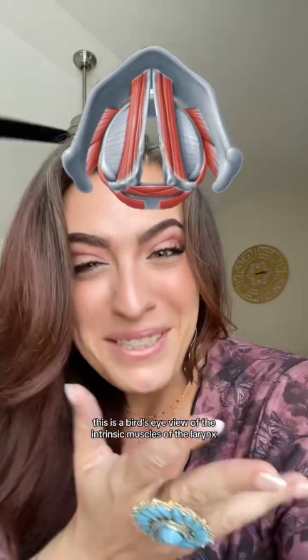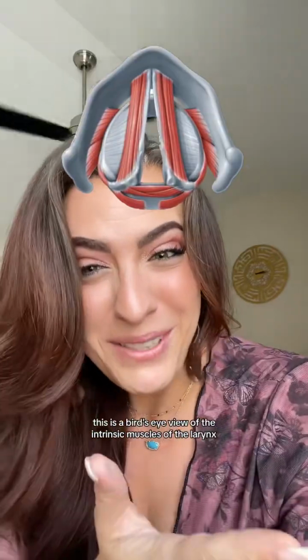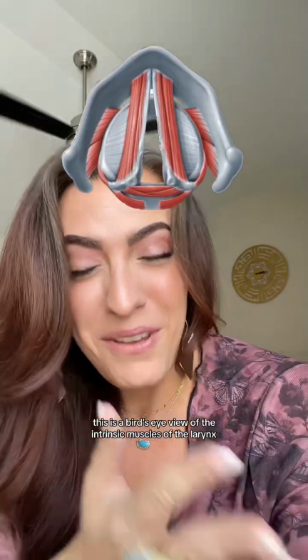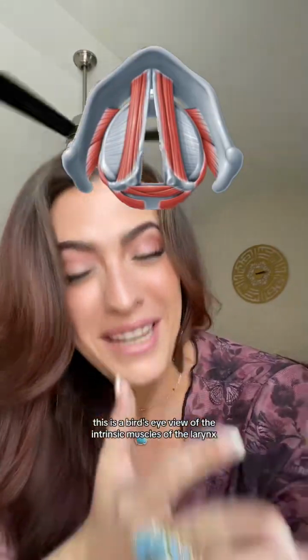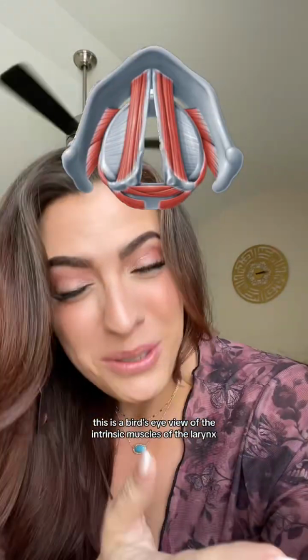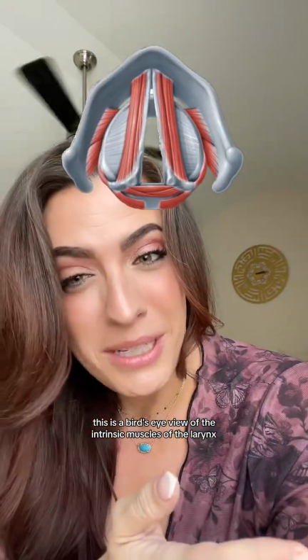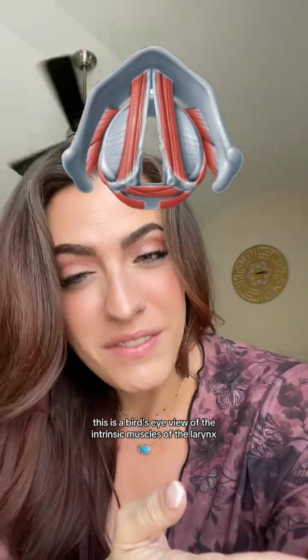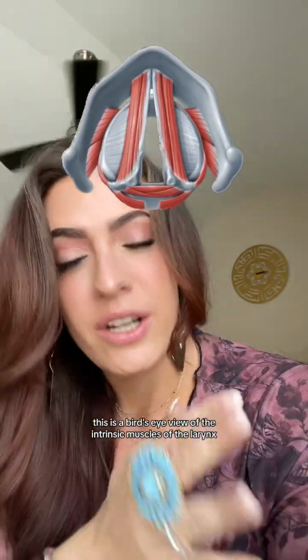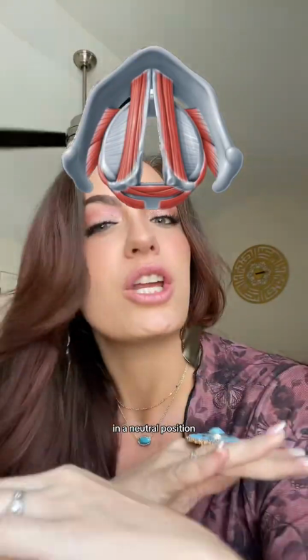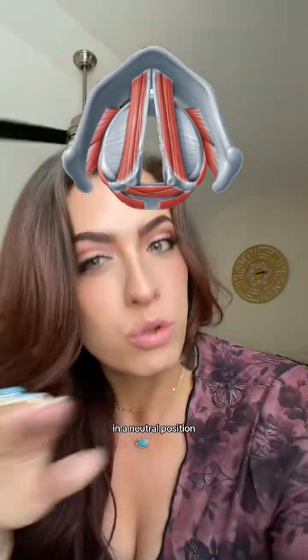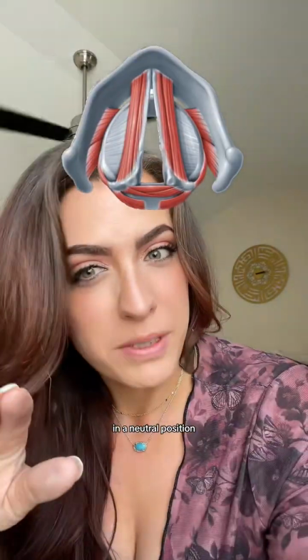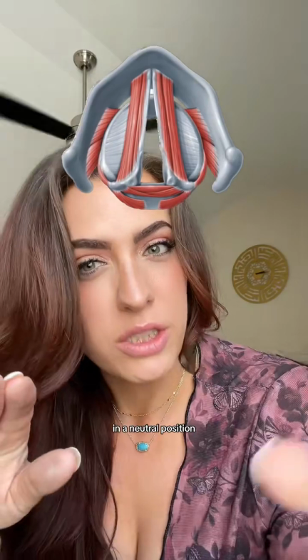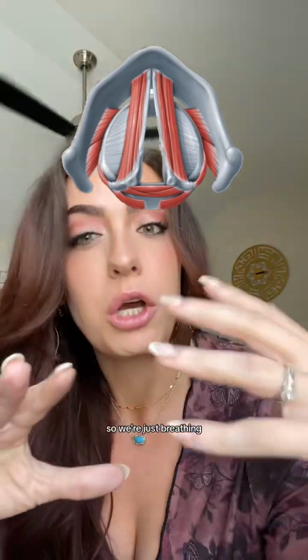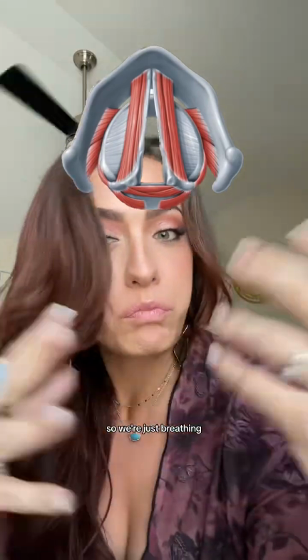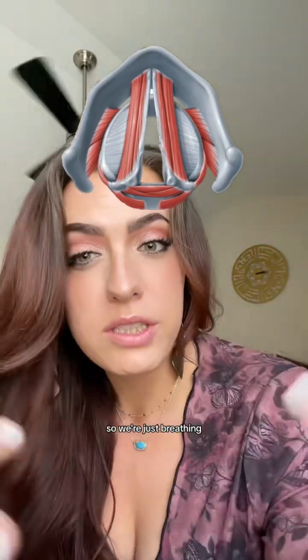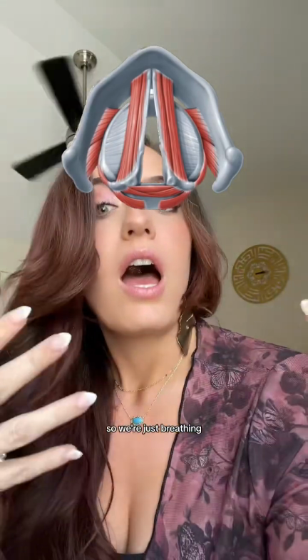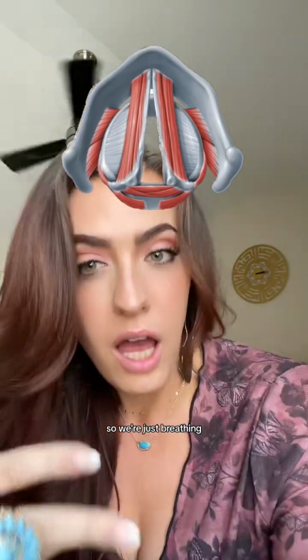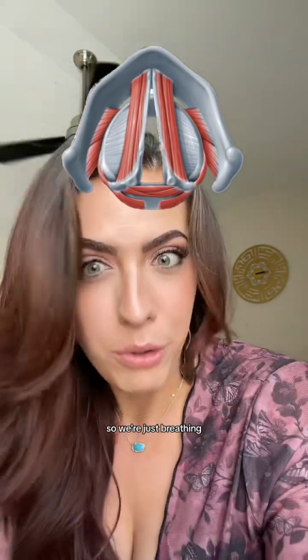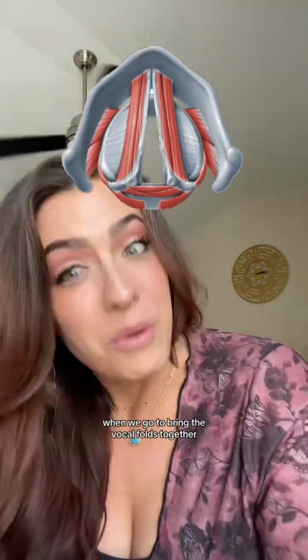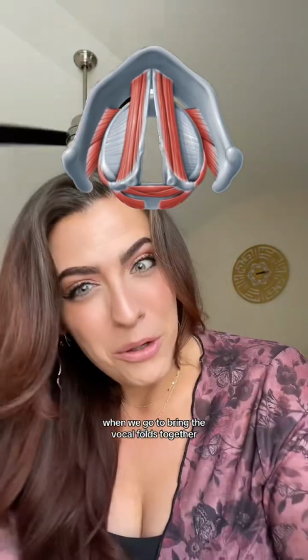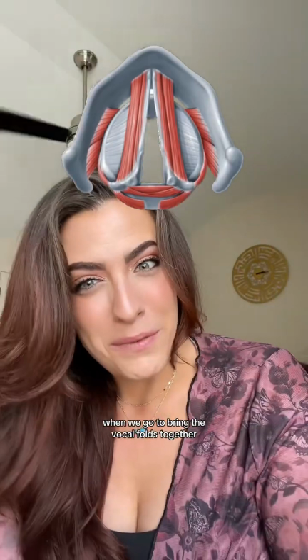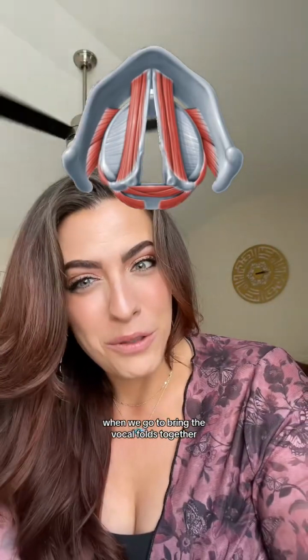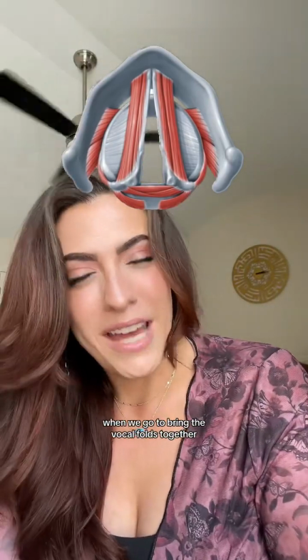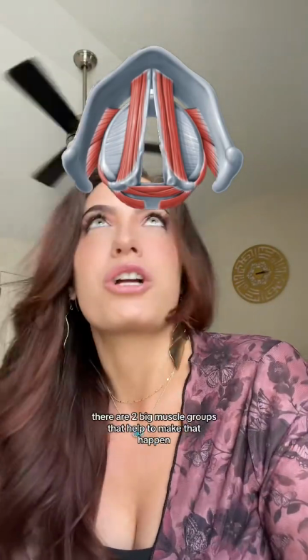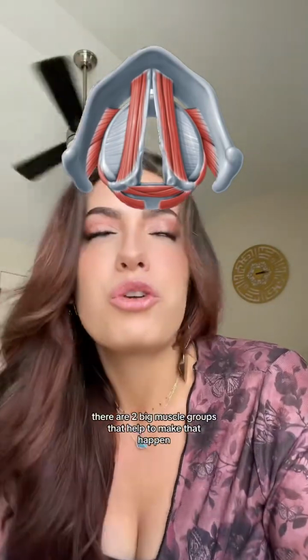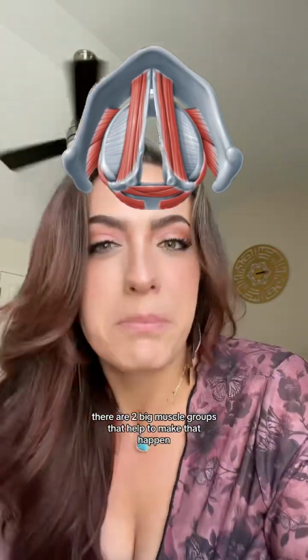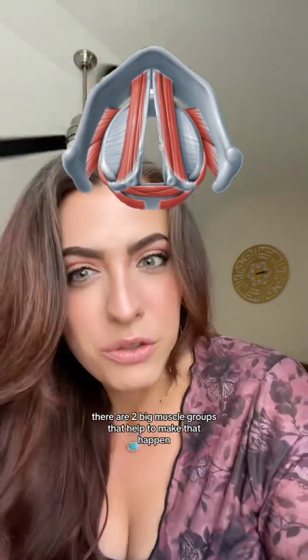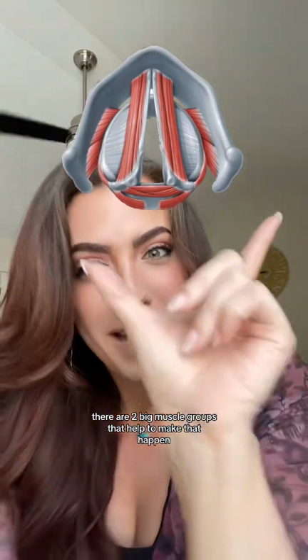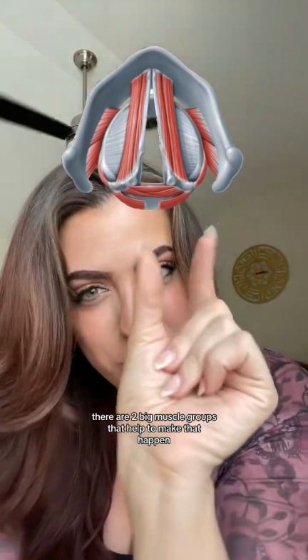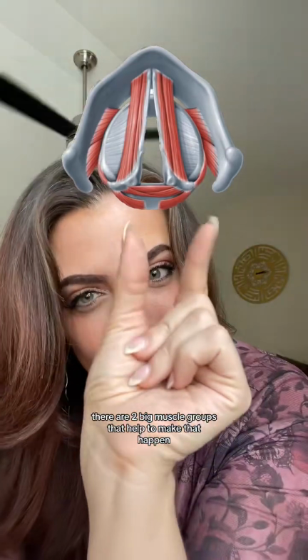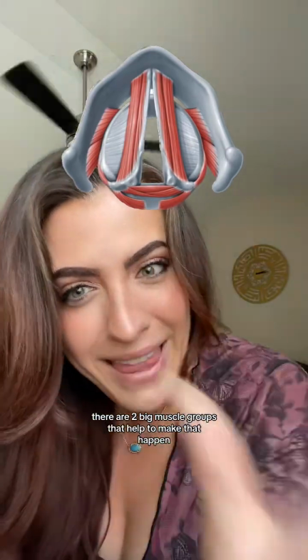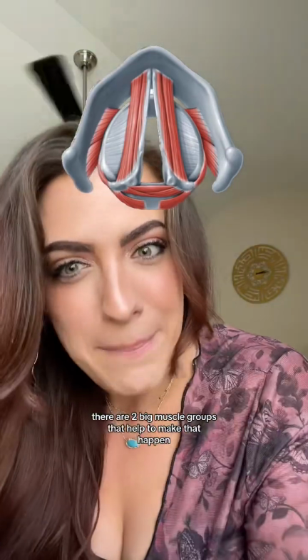This is a bird's eye view of the intrinsic muscles of the larynx in a neutral position — so we're just breathing. When we go to bring the vocal folds together, there are two big muscle groups that help to make that happen.